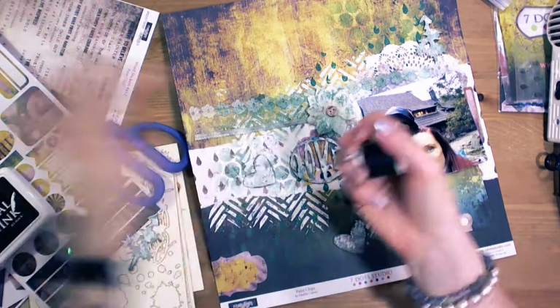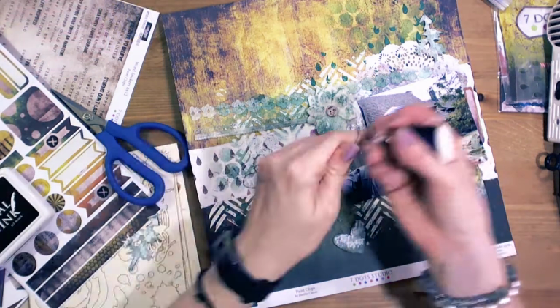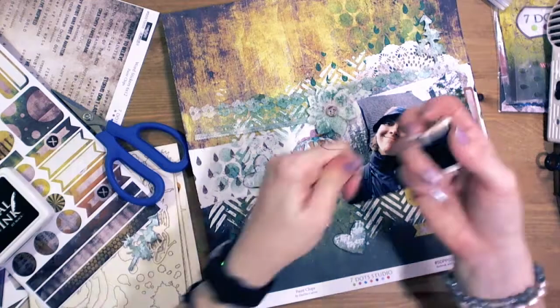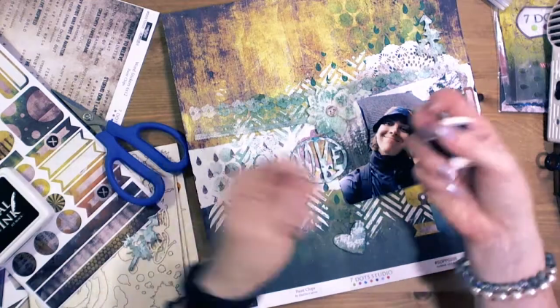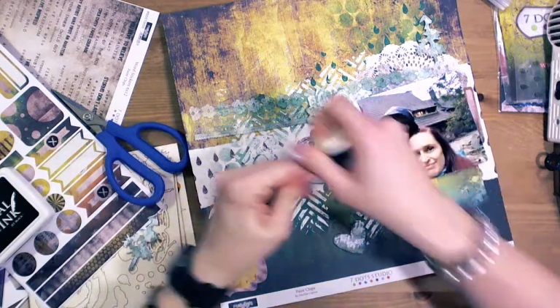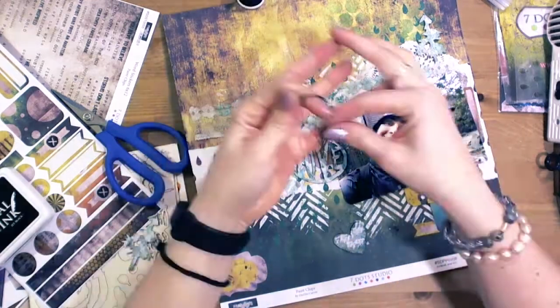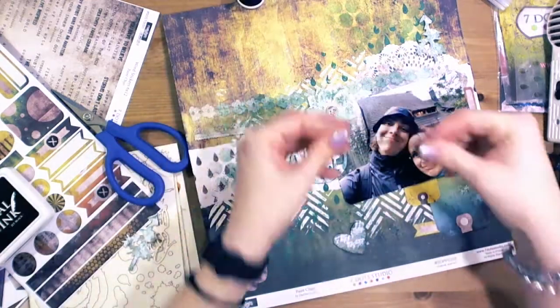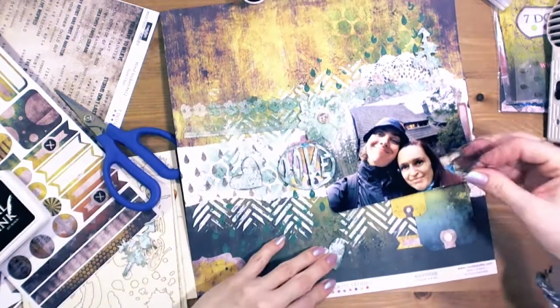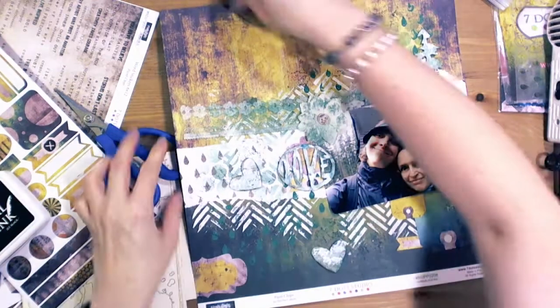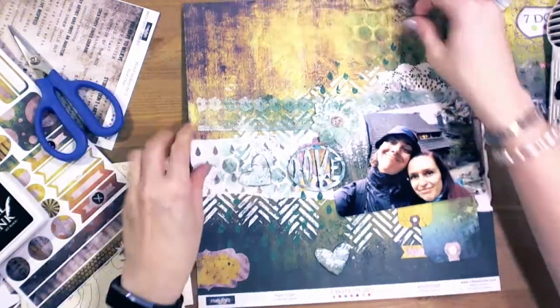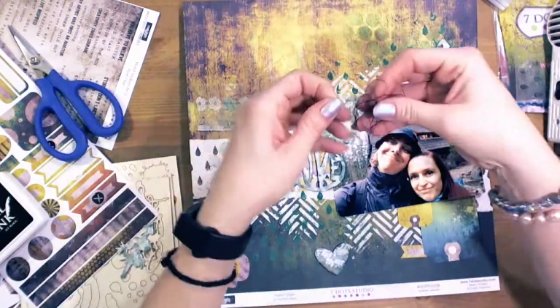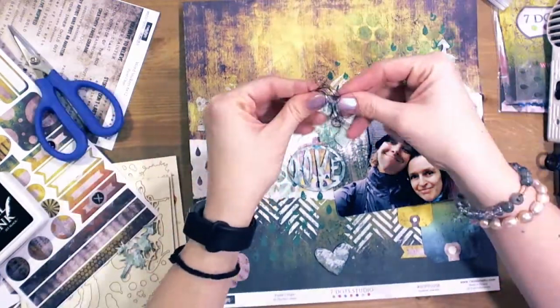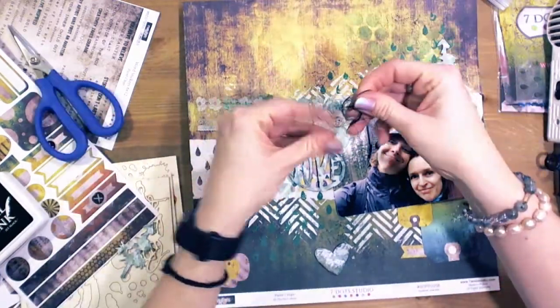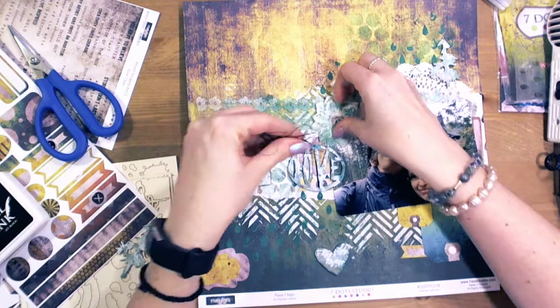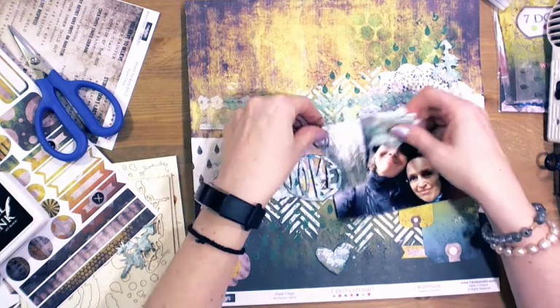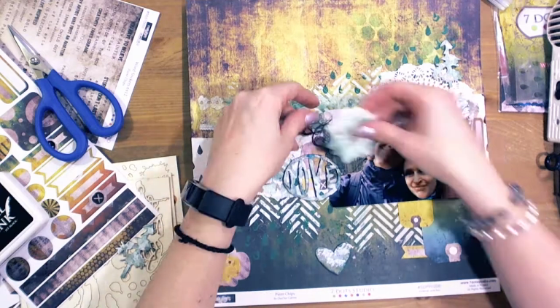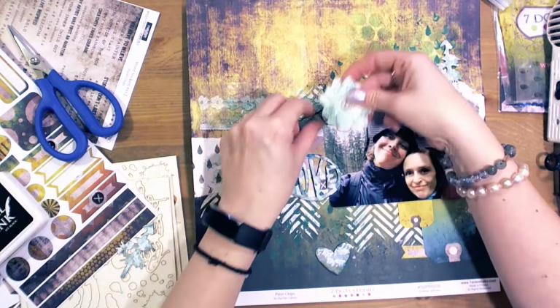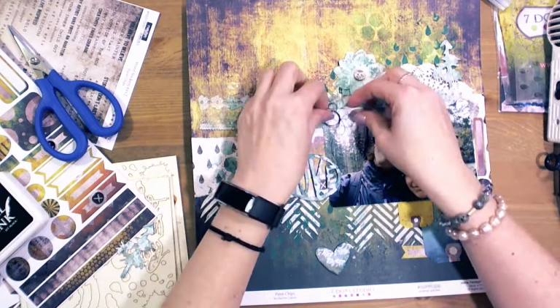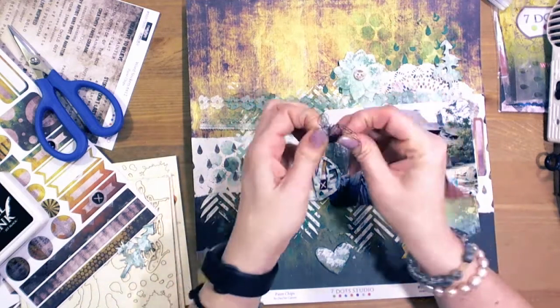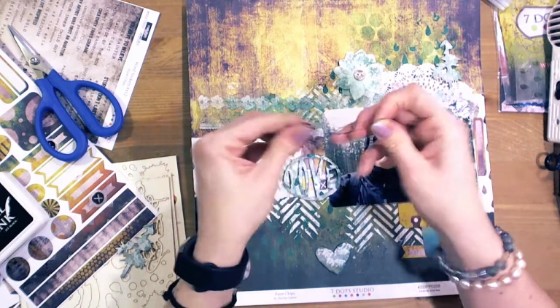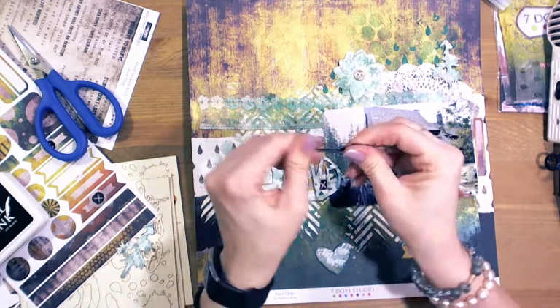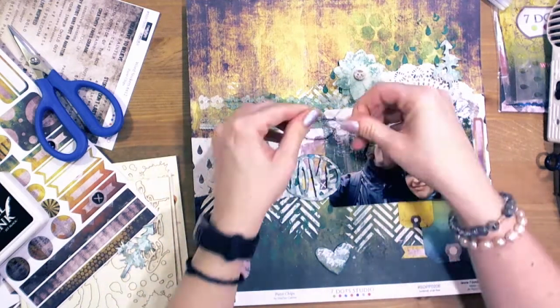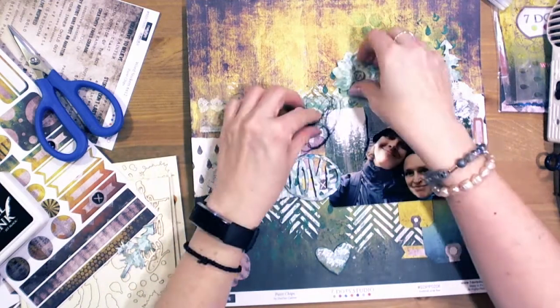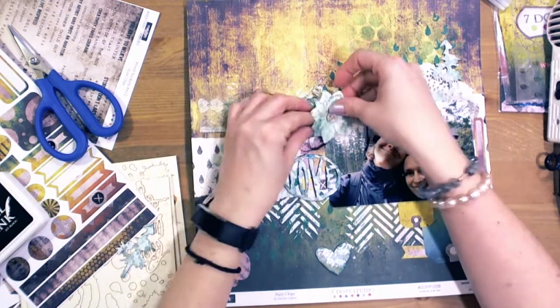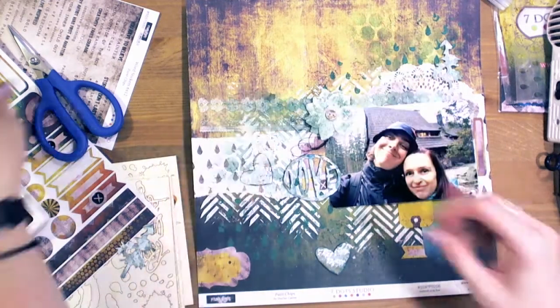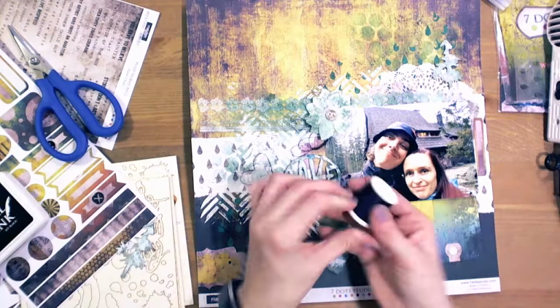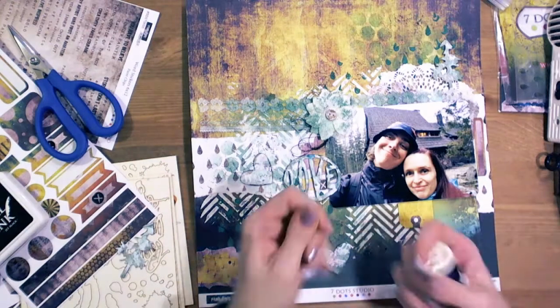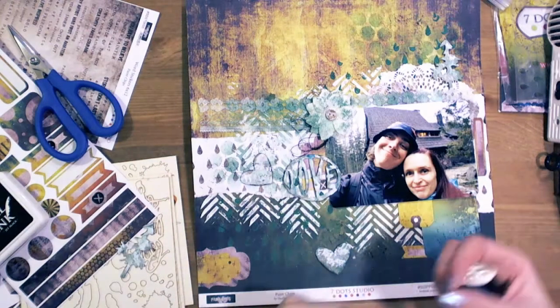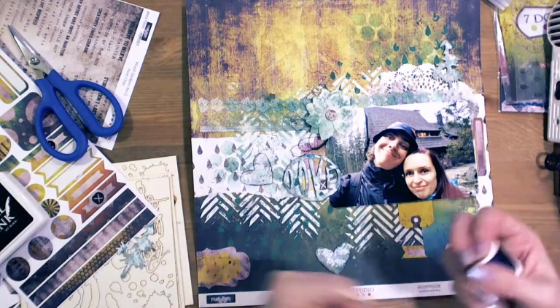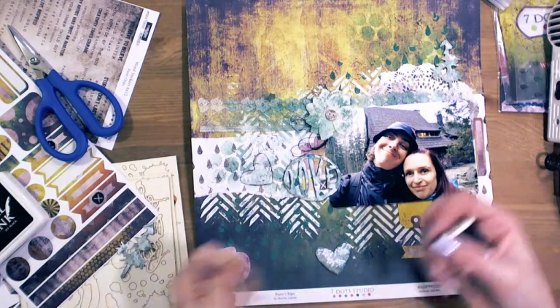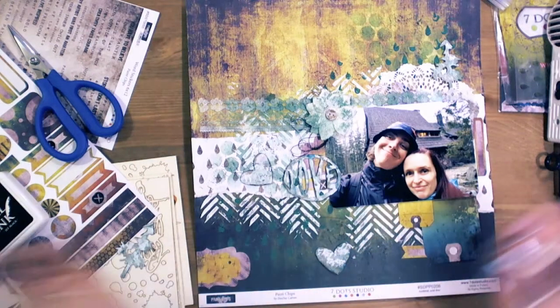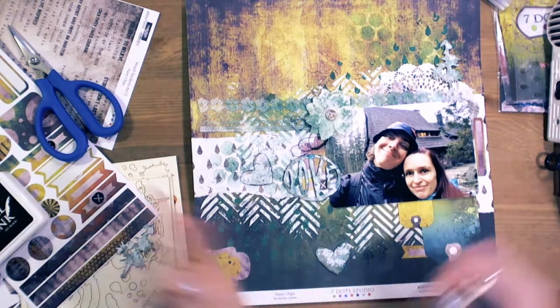Now it's time for thread. I like adding thread to my layouts, cards, and projects. For this layout I used black and yellow thread.